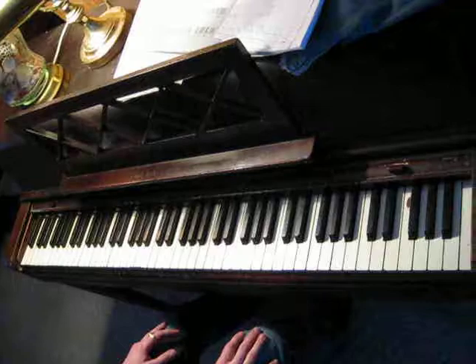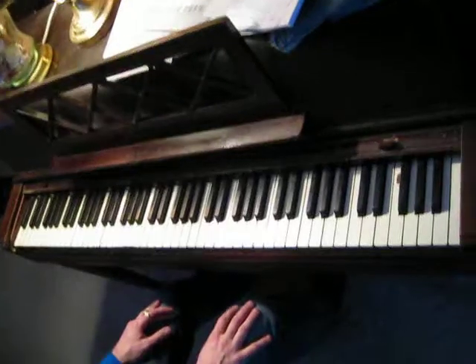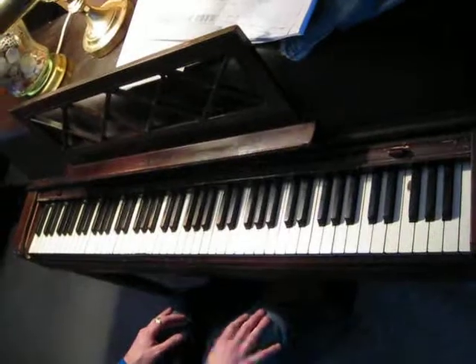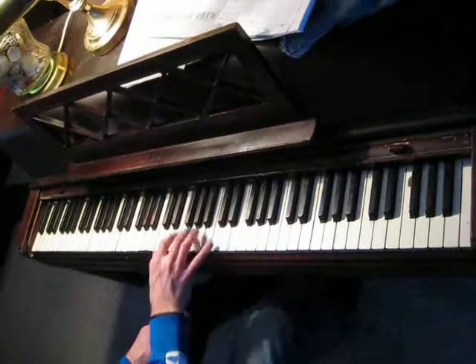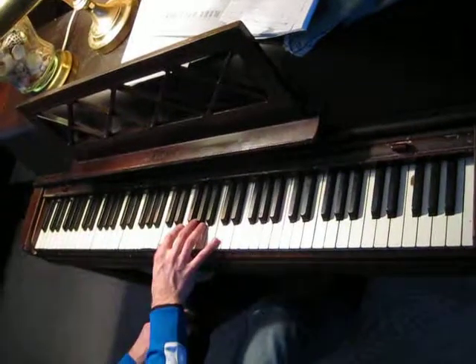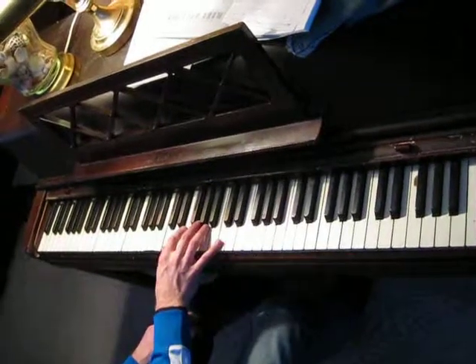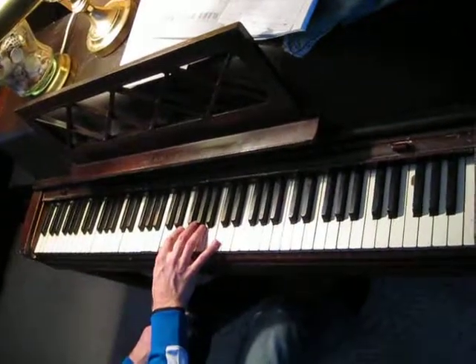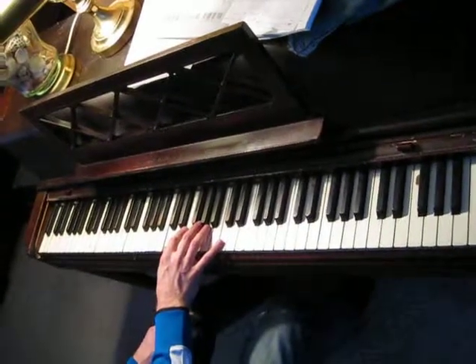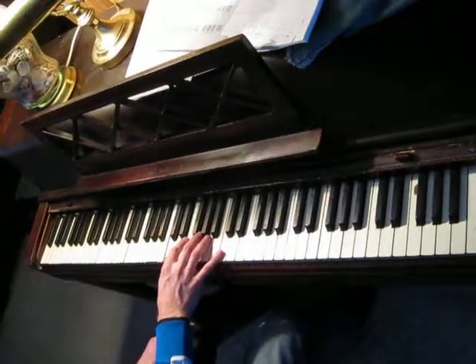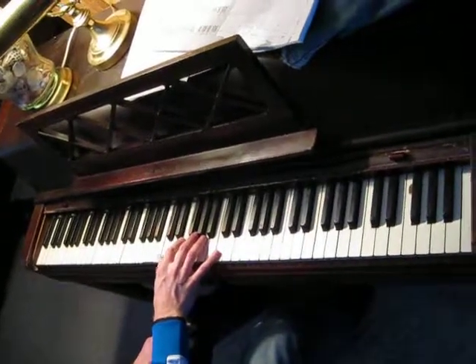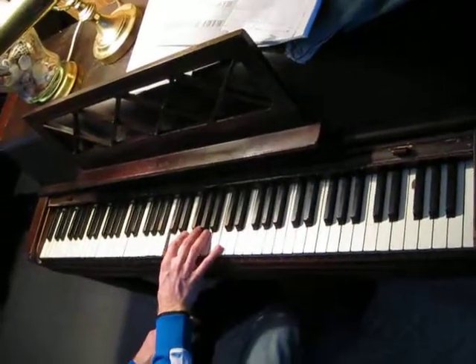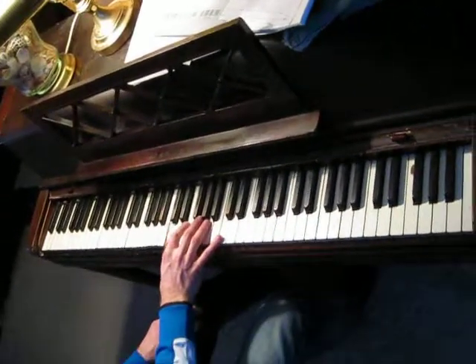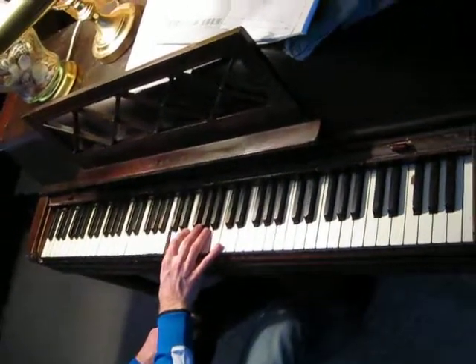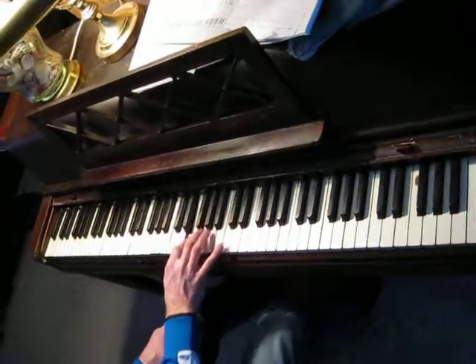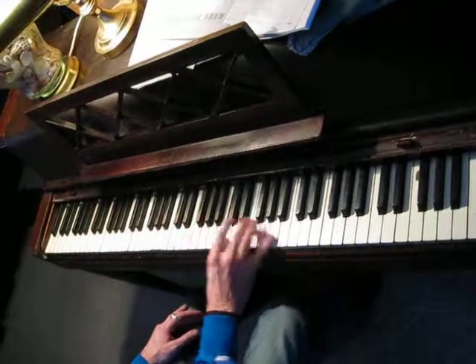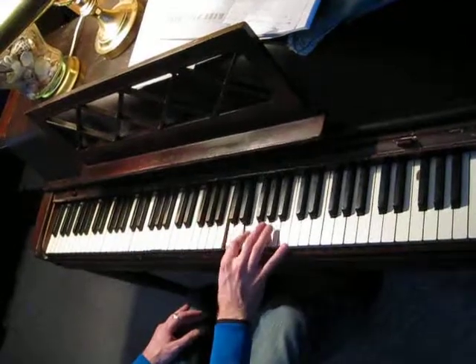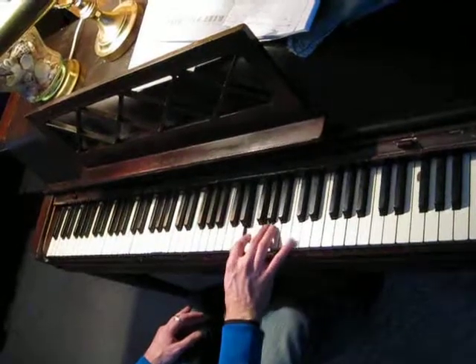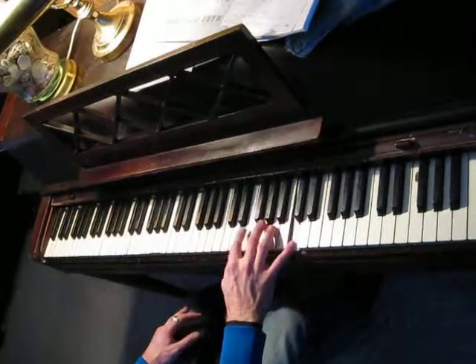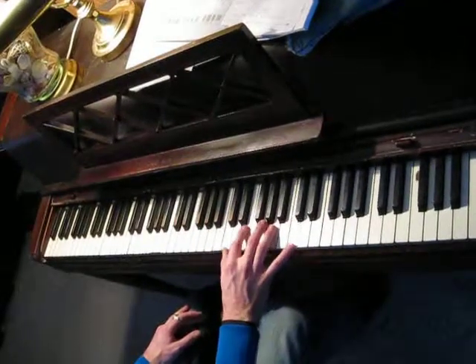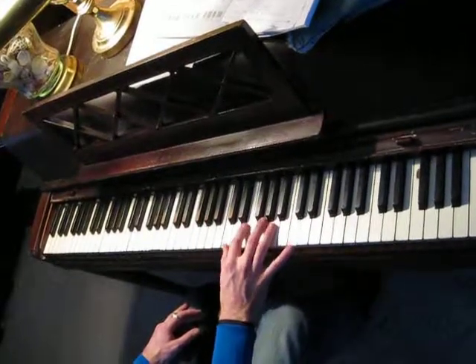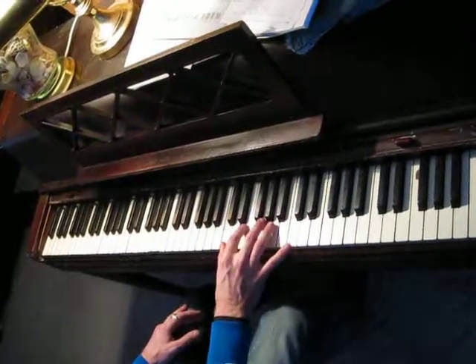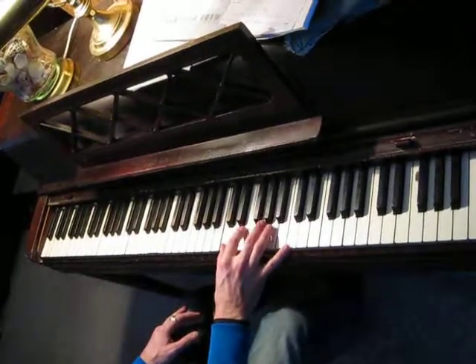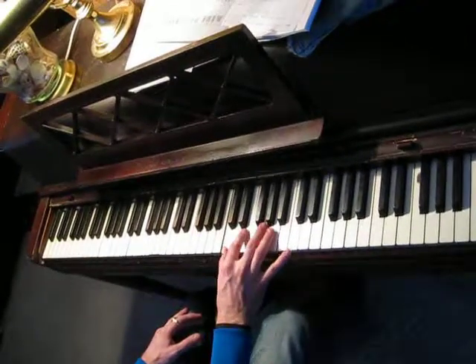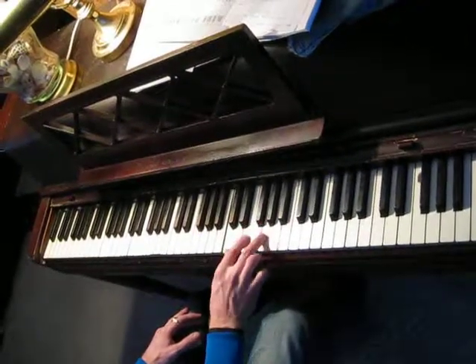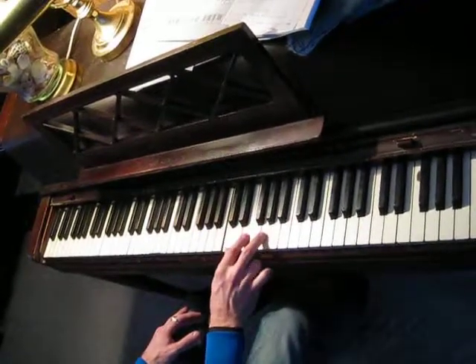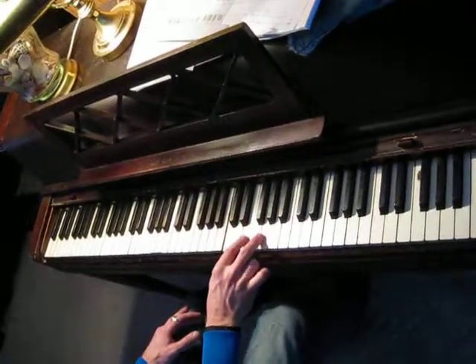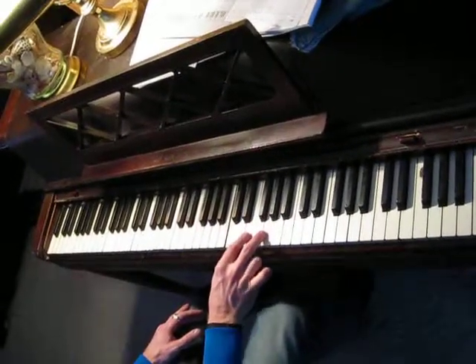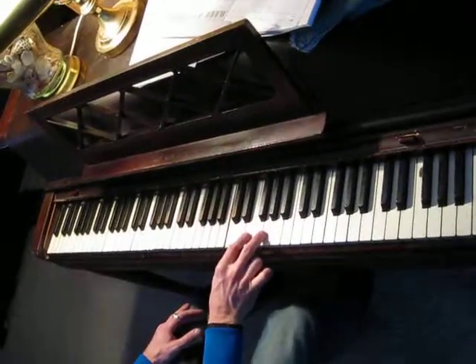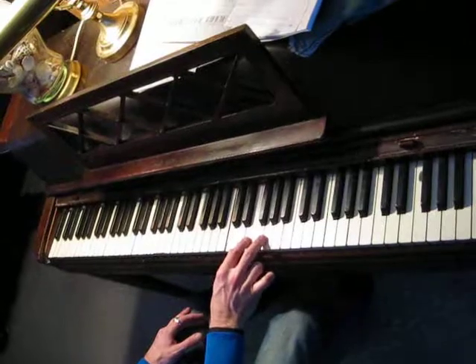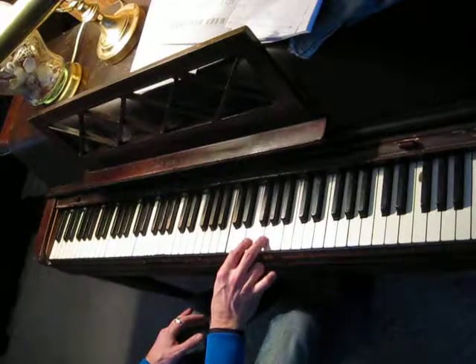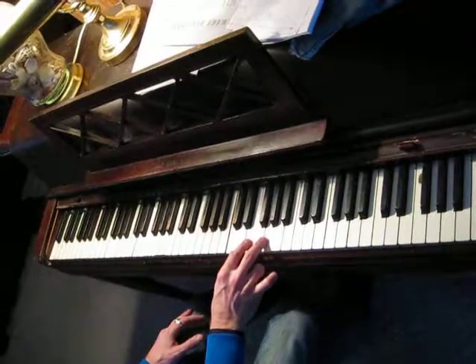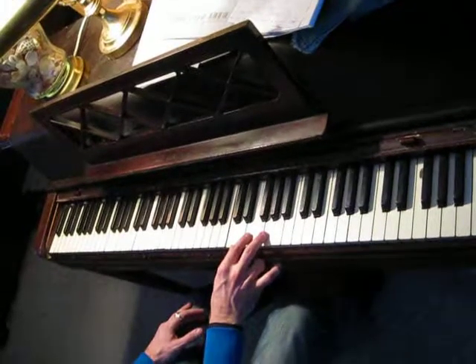Here's another thing you can do with arpeggios. As you're playing them up, I'm not going to play the sustain pedal so you can see better what I'm doing, but these would be played with the sustain pedal down.